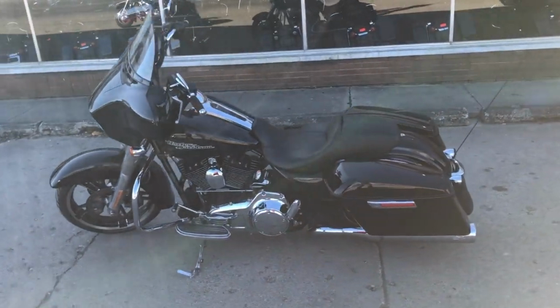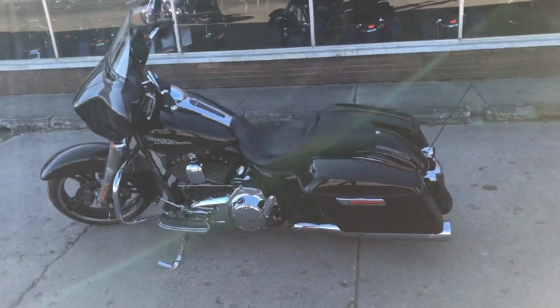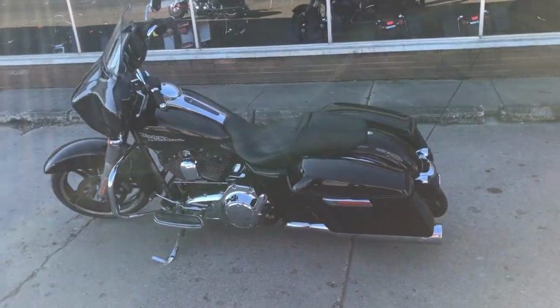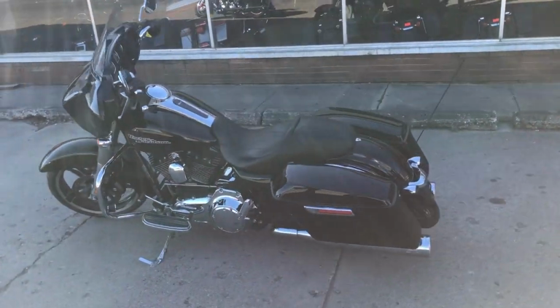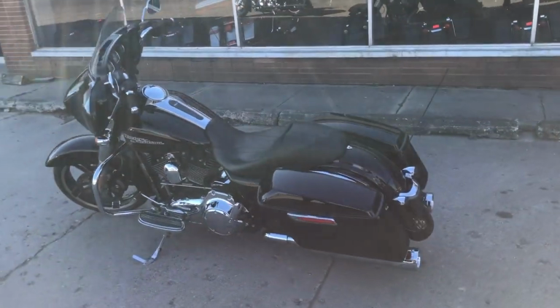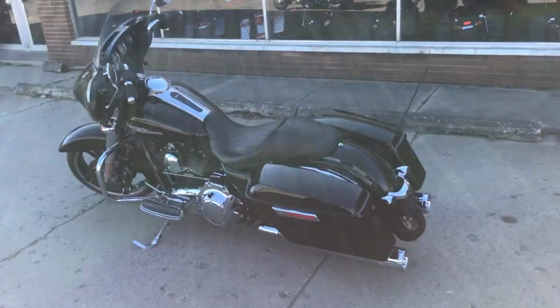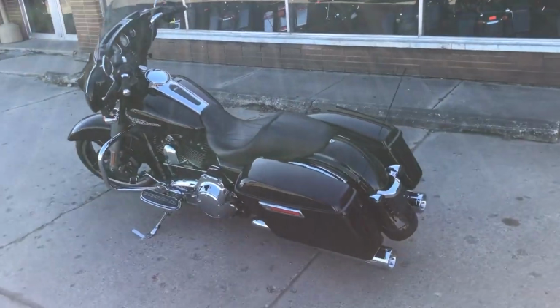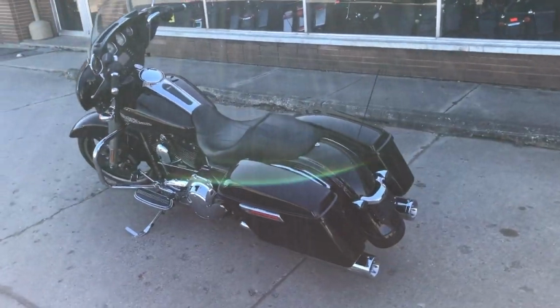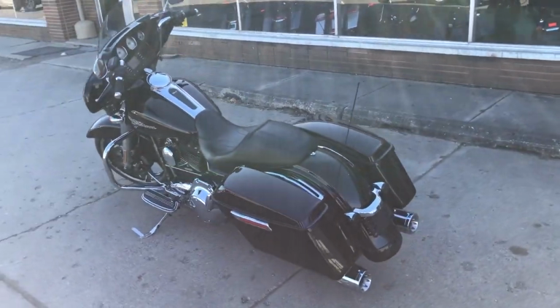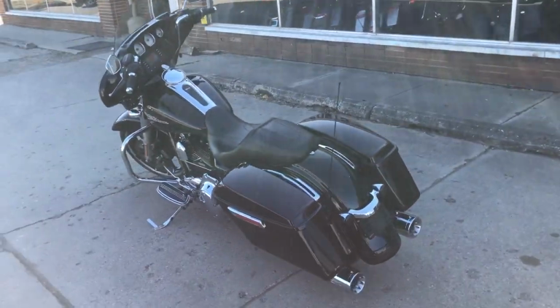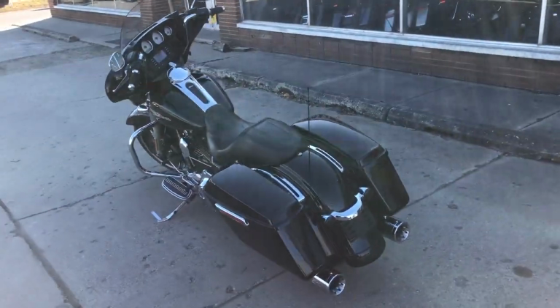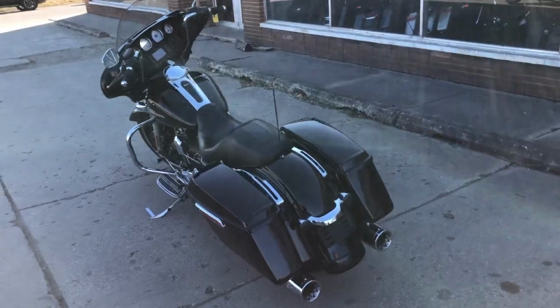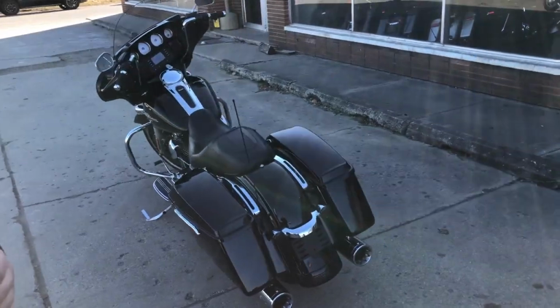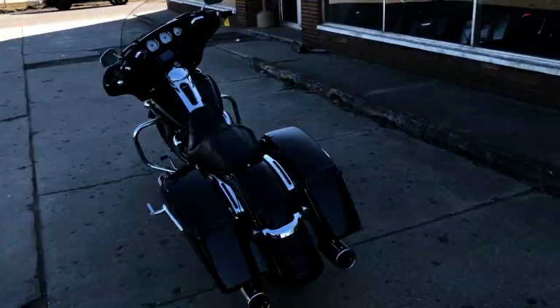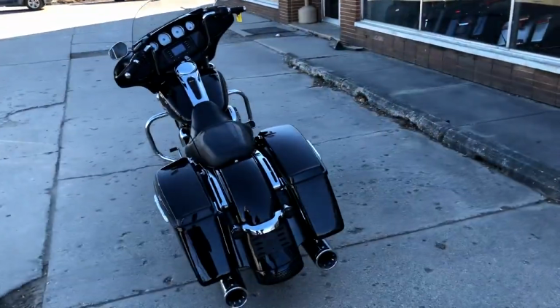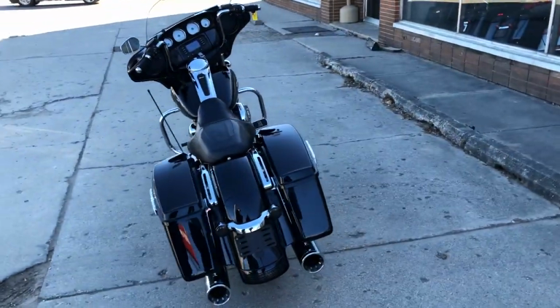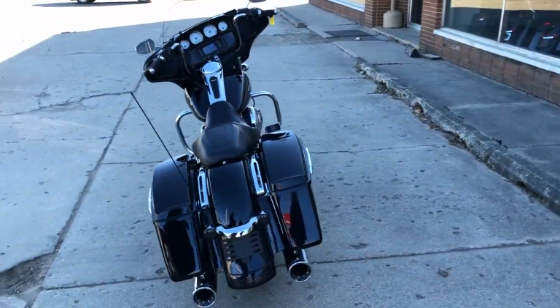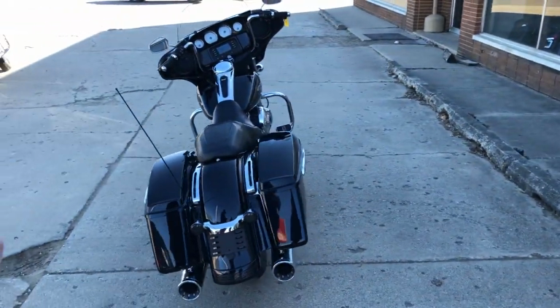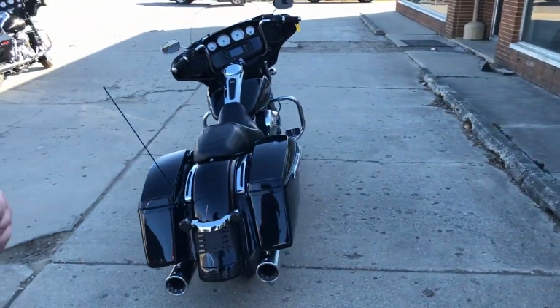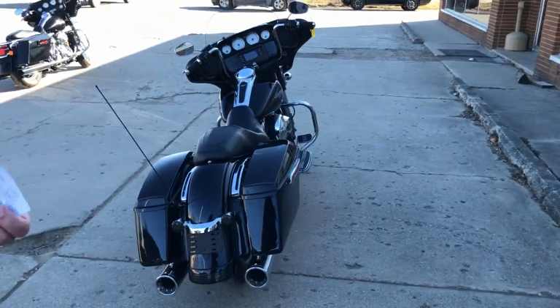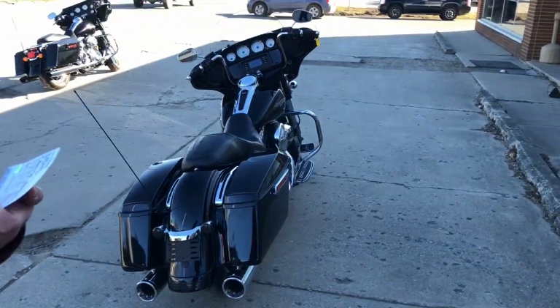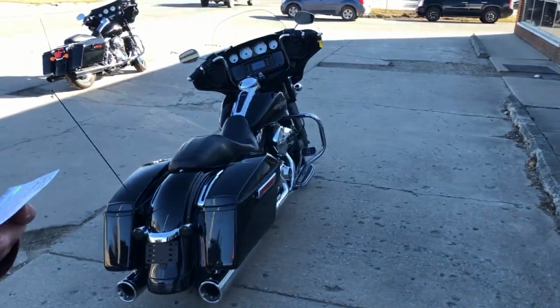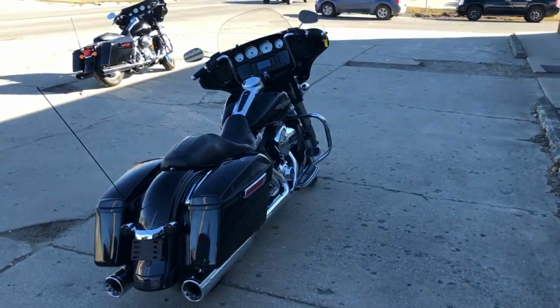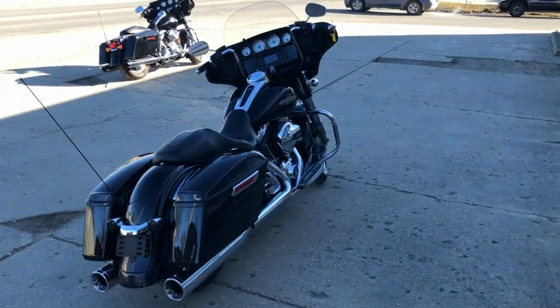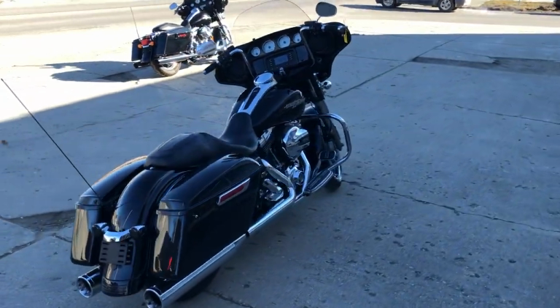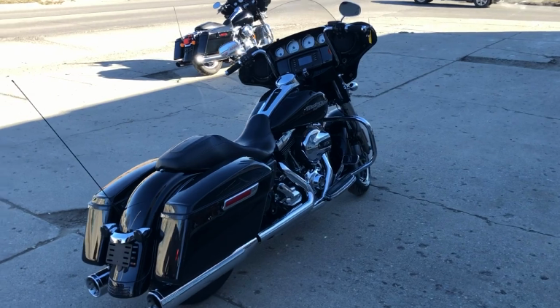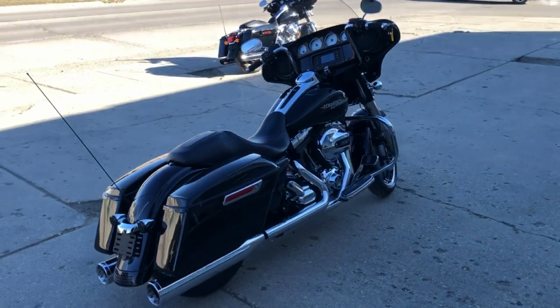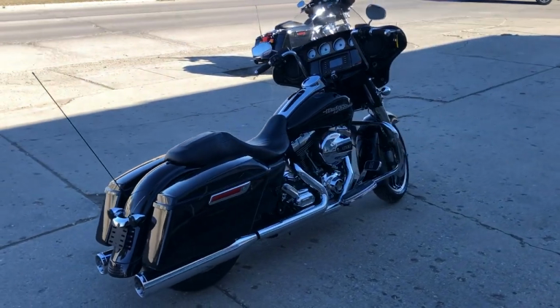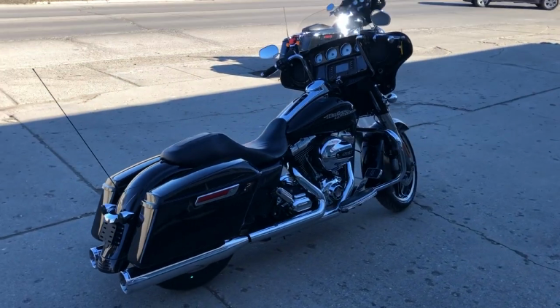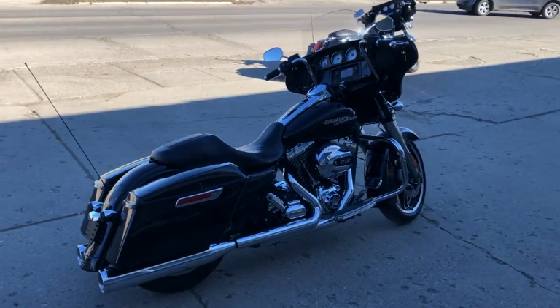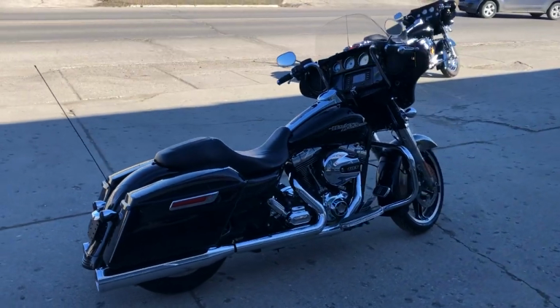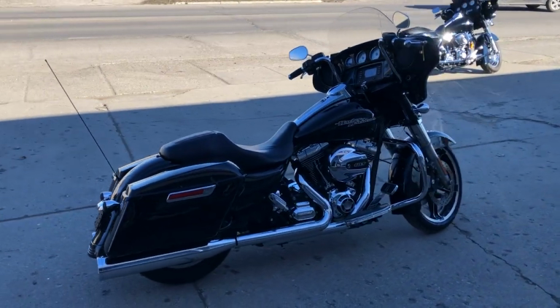This one sounds great, super clean bike, in high gloss vivid black paint, the chrome shines bright. Good looking Streetlight here, you can own it. That's a '14 for $11,999.